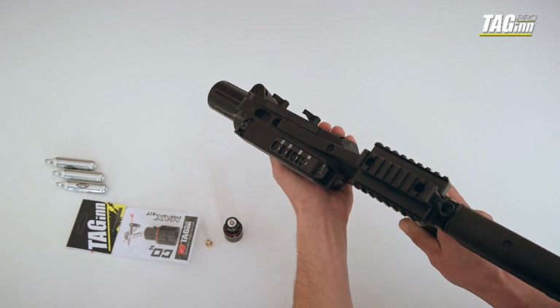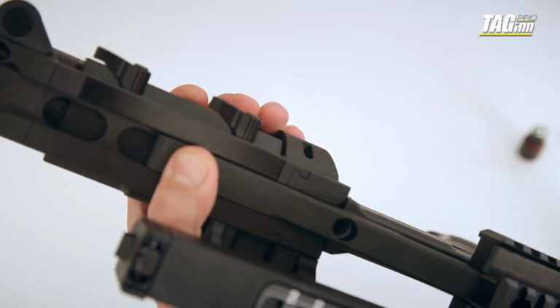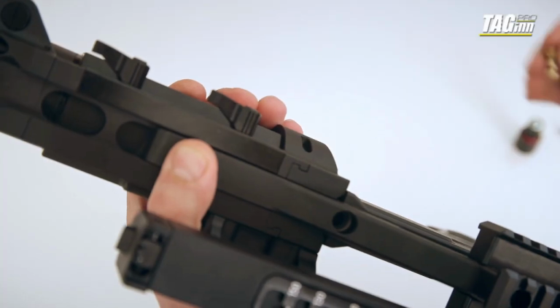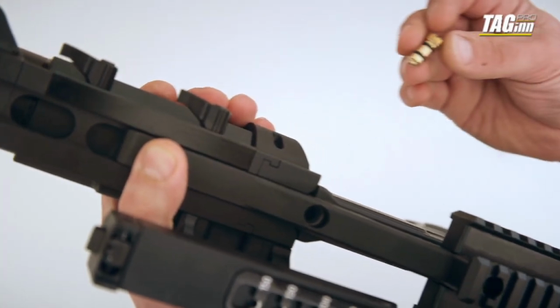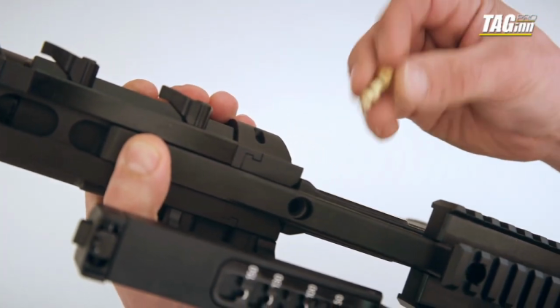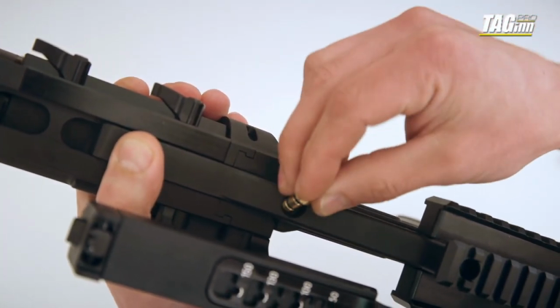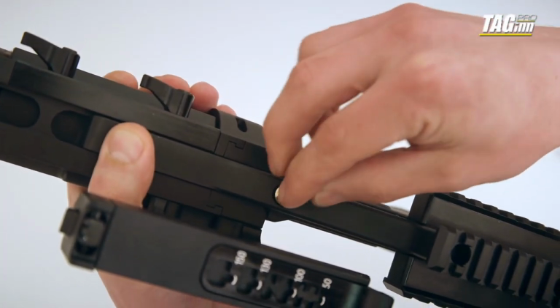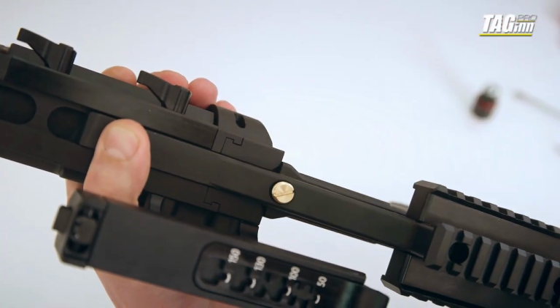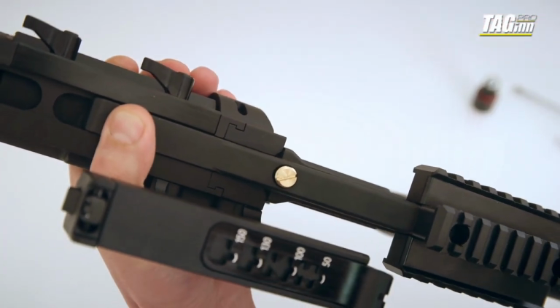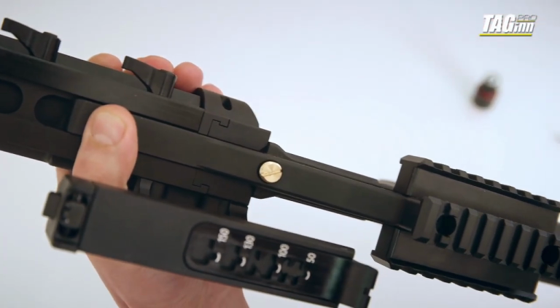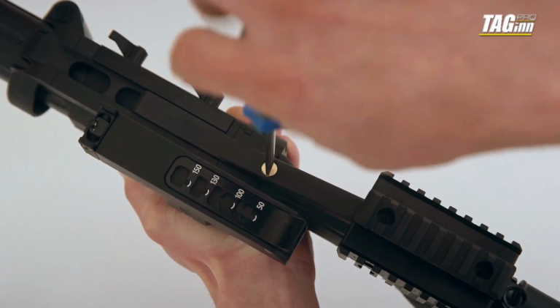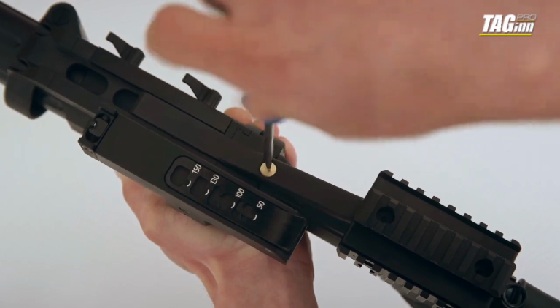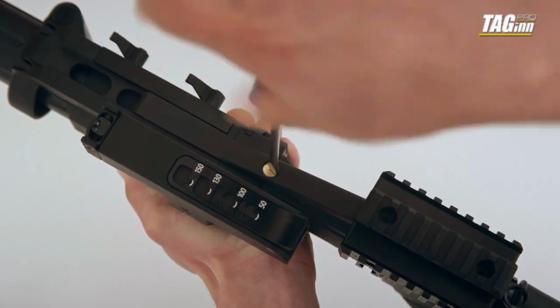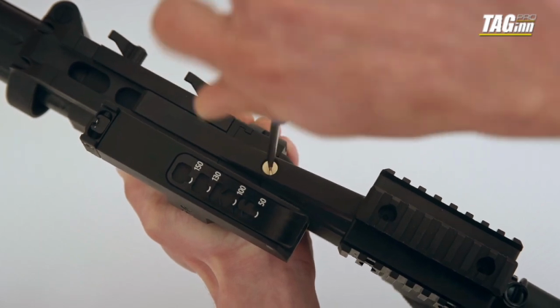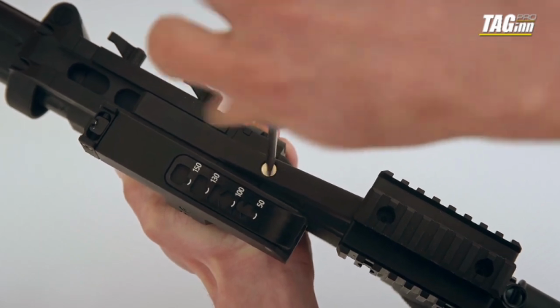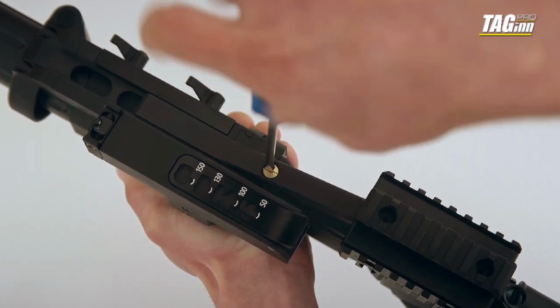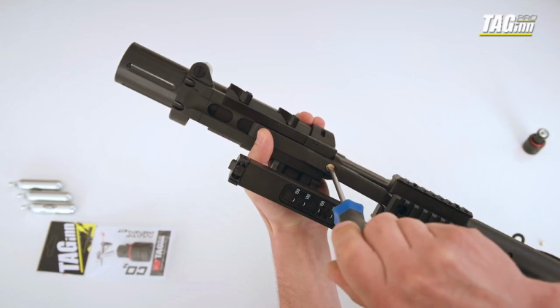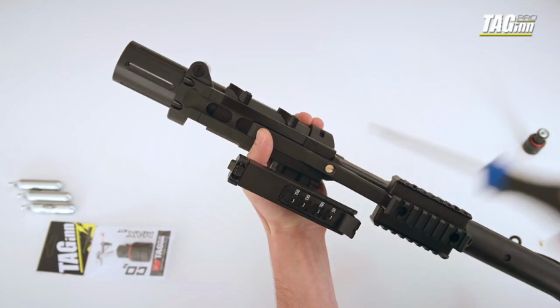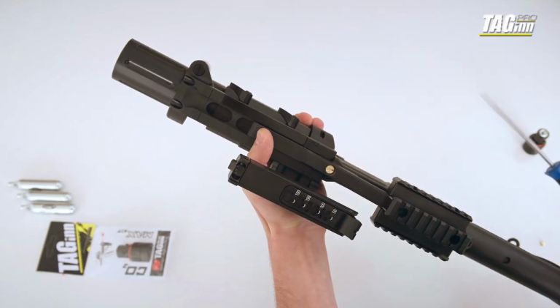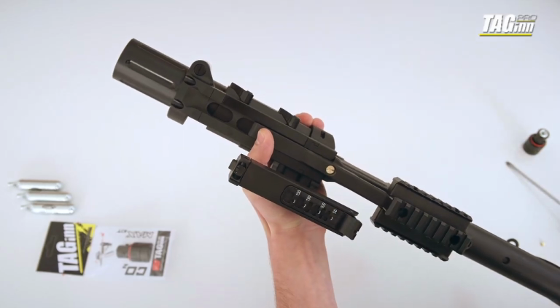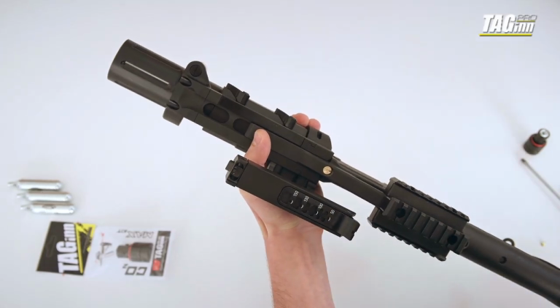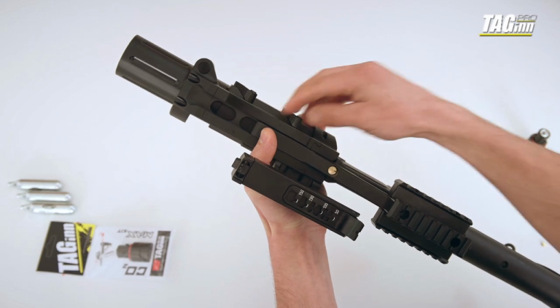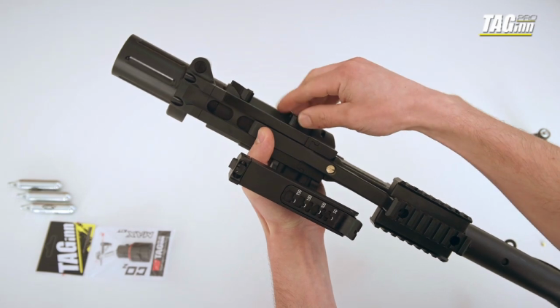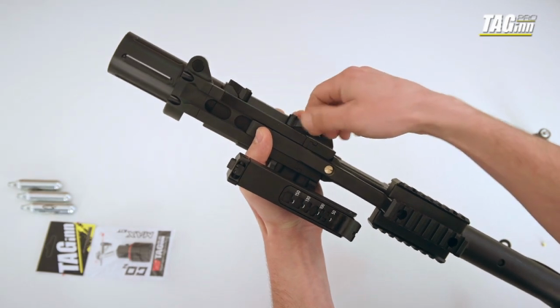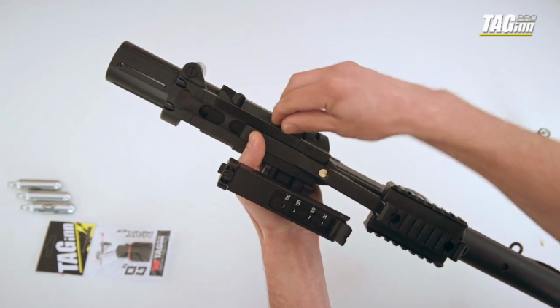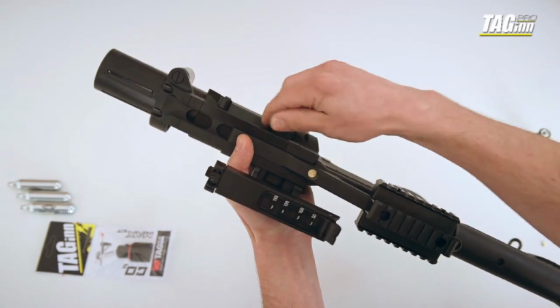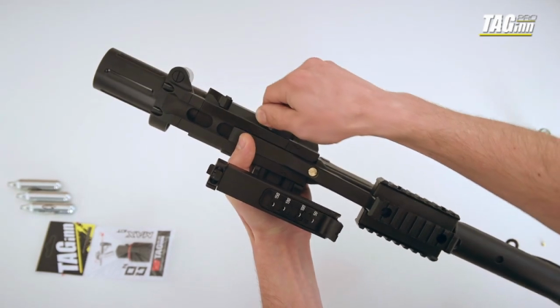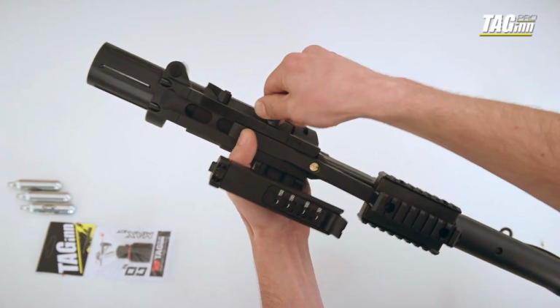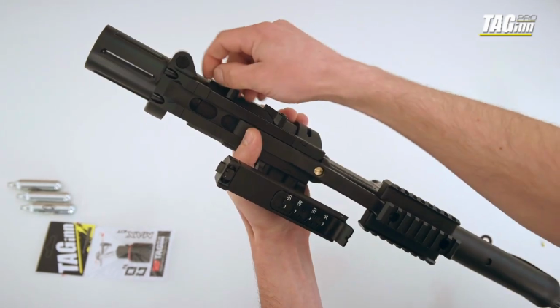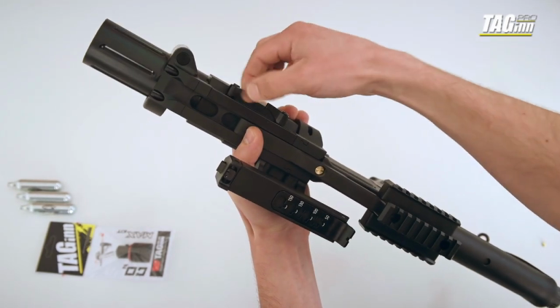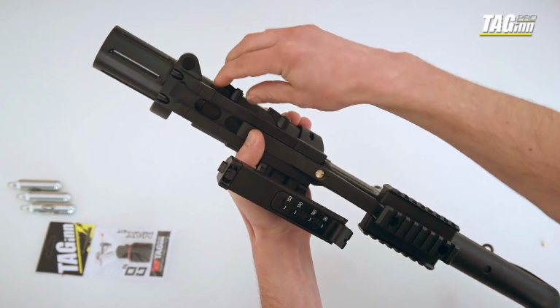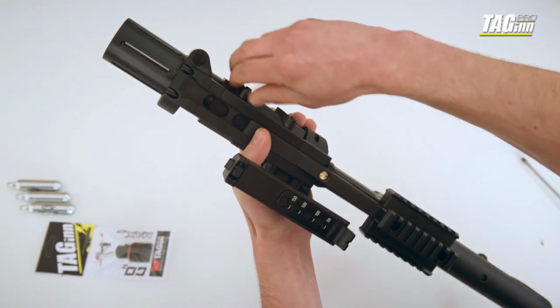Insert the connecting sleeve into an opening on the upper part of the chassis and screw it all the way in. By this action, you are providing a pressure supply from the chassis to the grenade launcher. Tighten the launcher by twisting the flak handles.